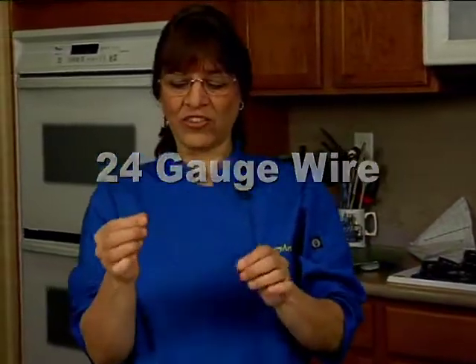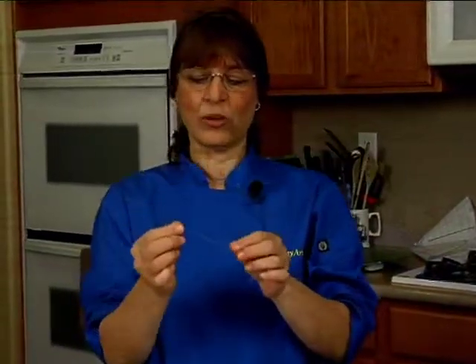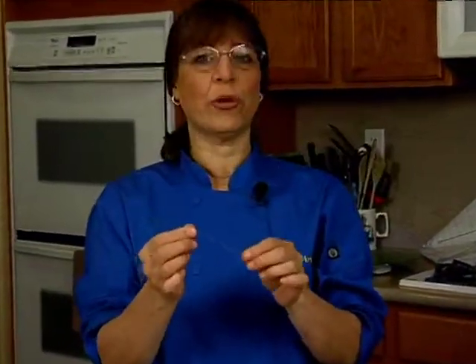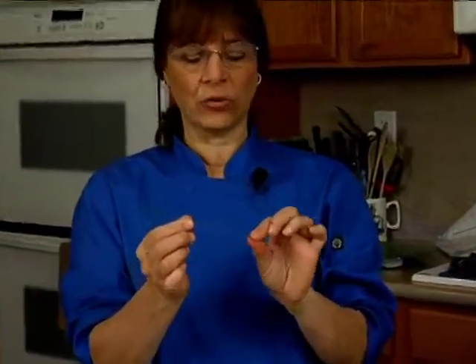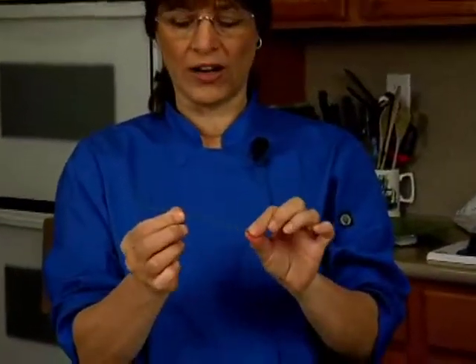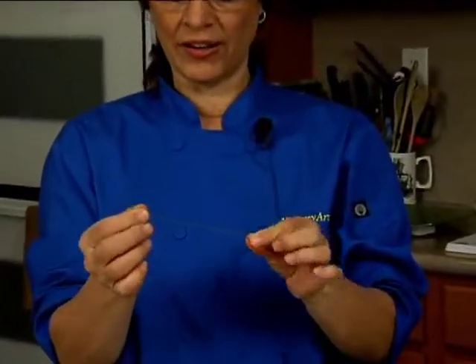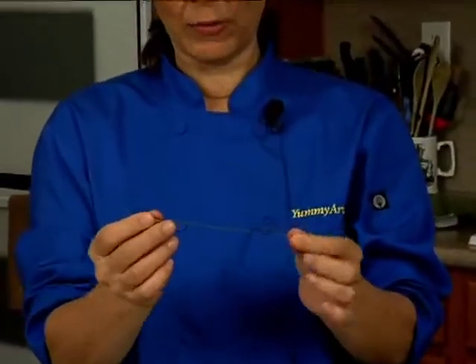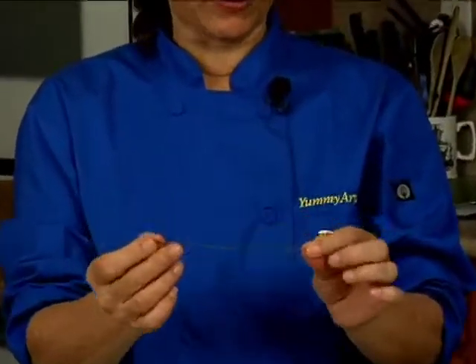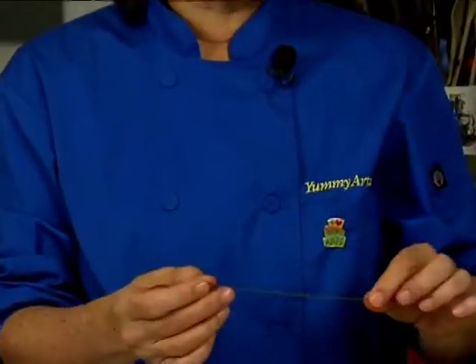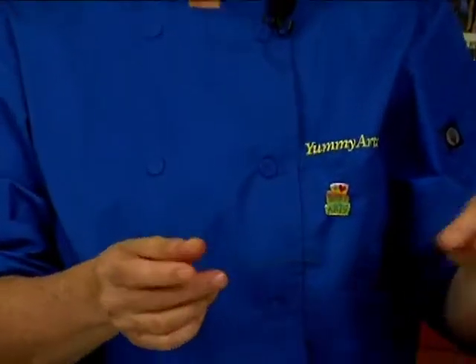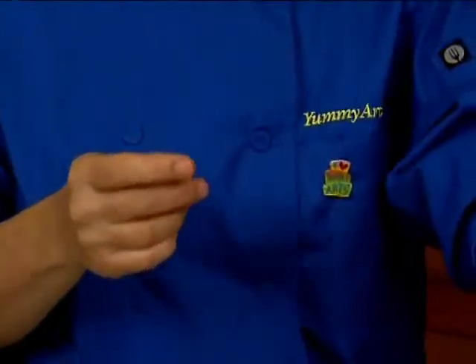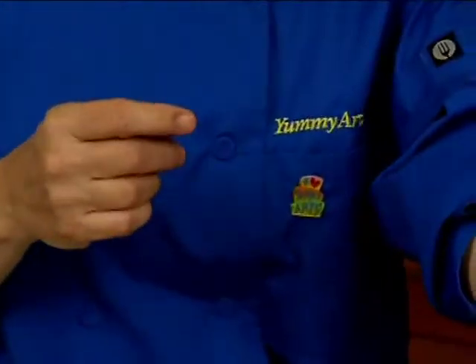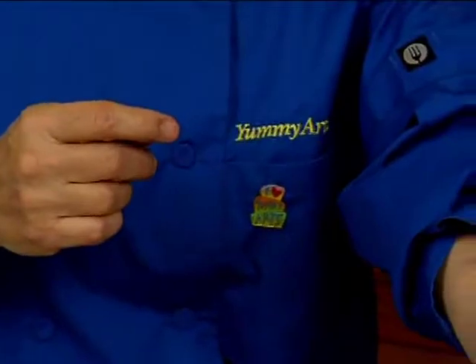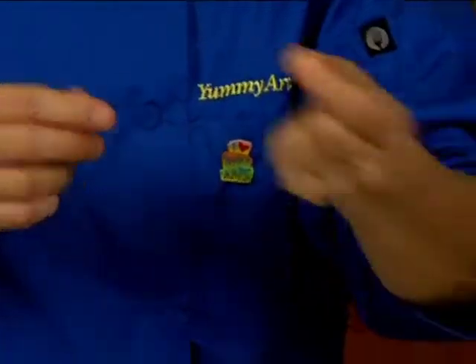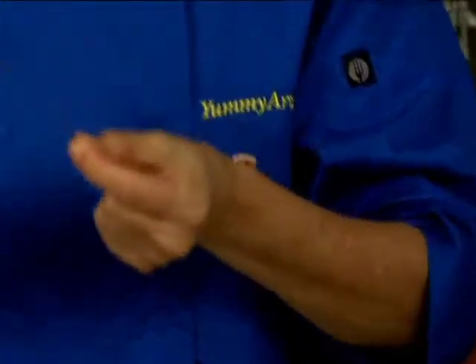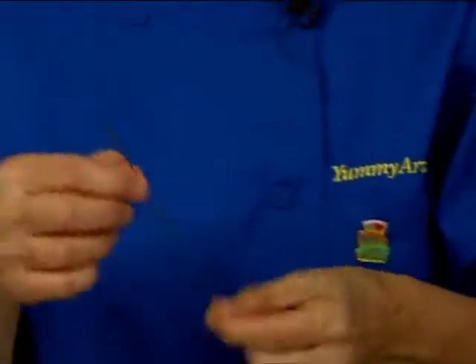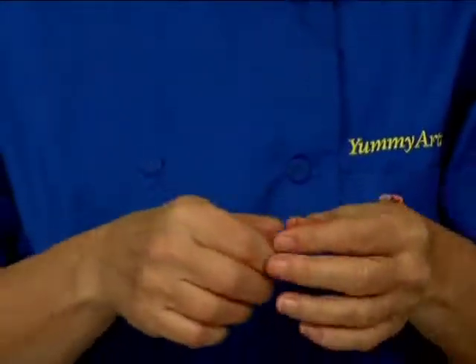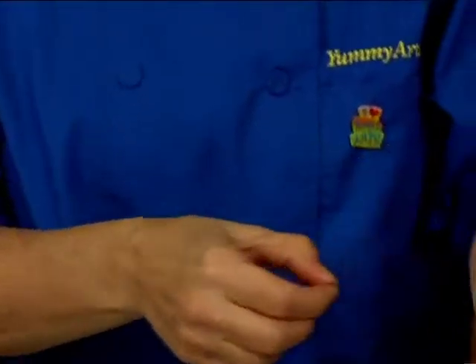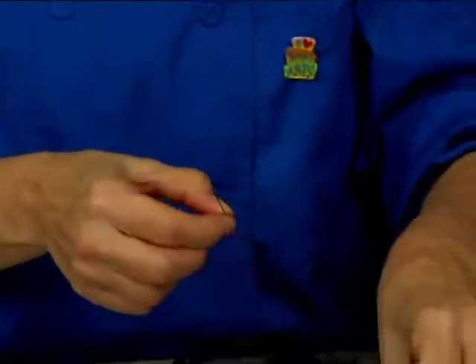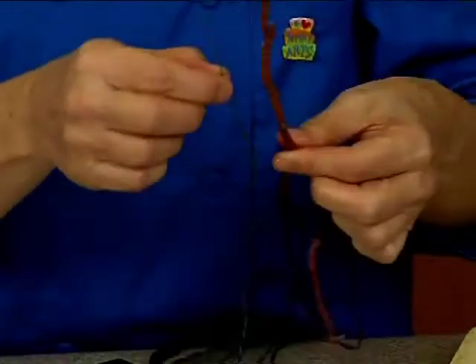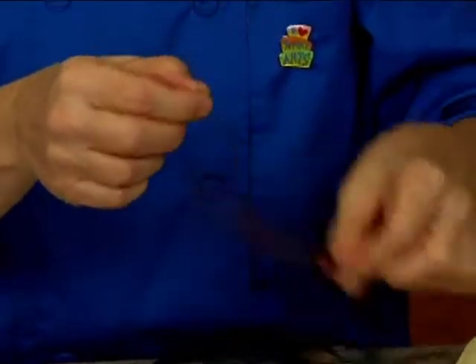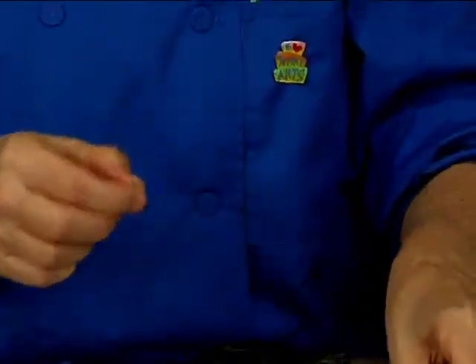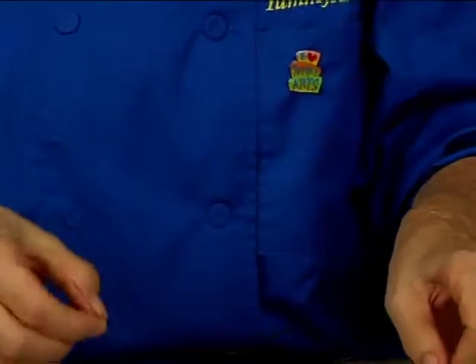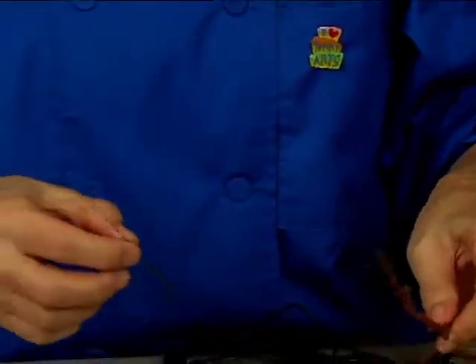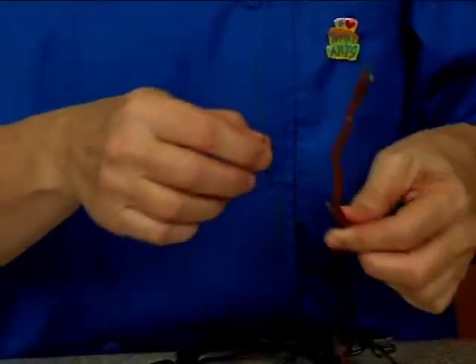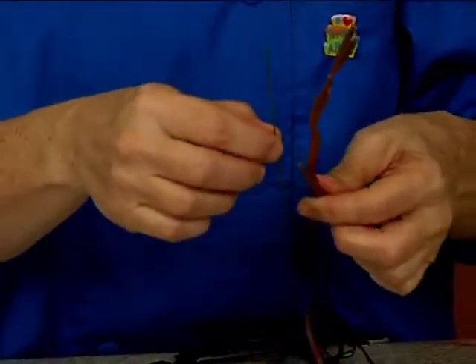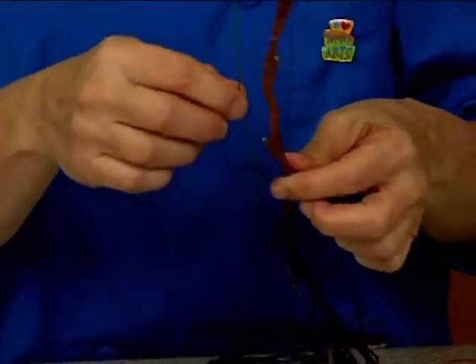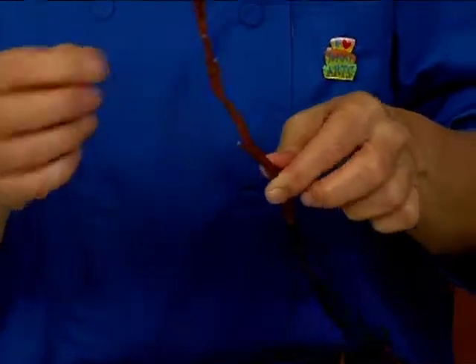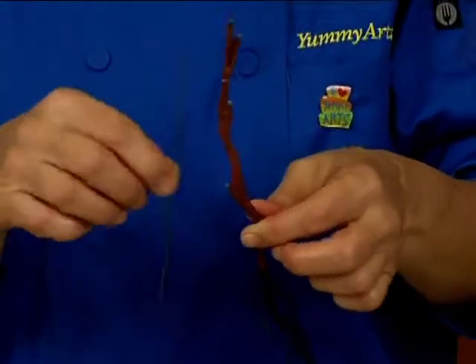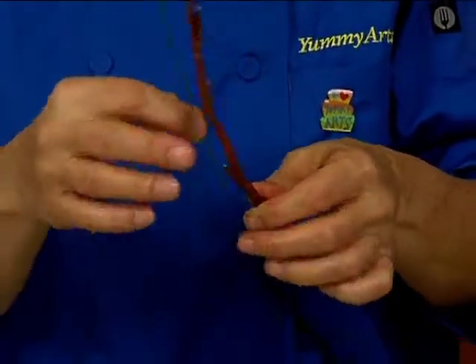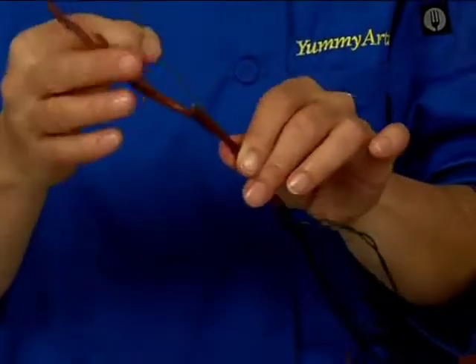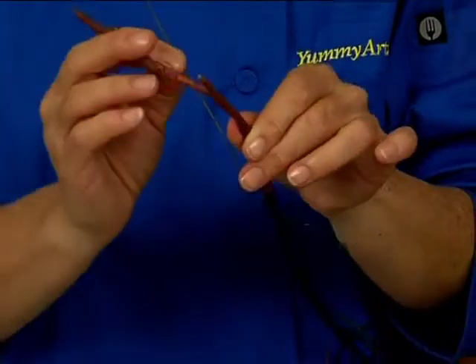This is a 24 gauge wire and it's probably about five or six inches long — that looks about right. What I want to do is make a branch that I can bend, which is why I'm using a wire.